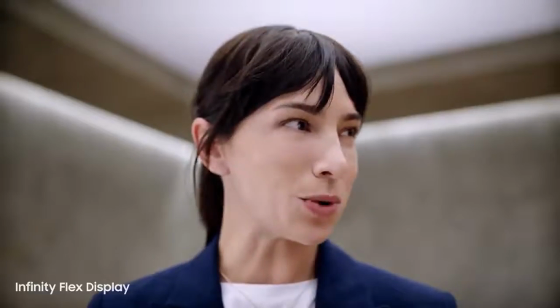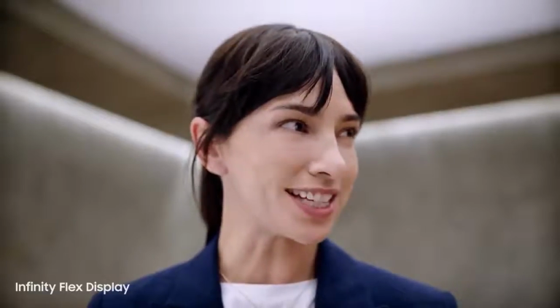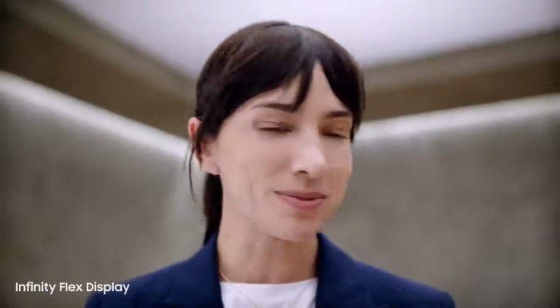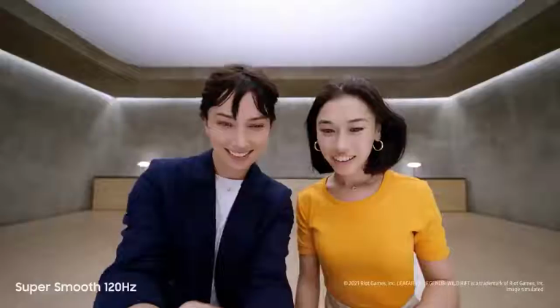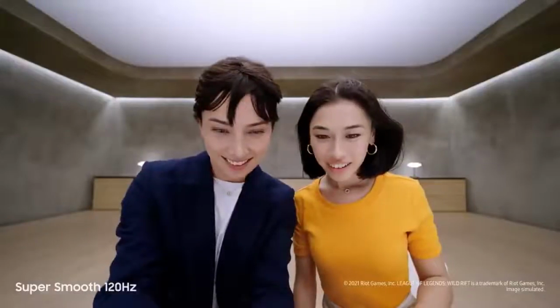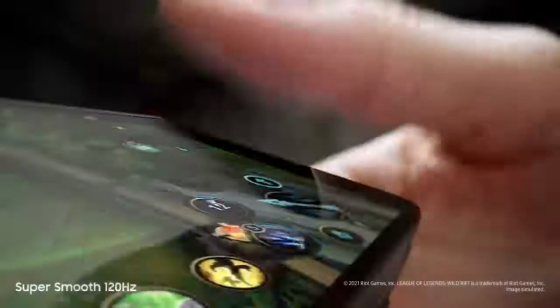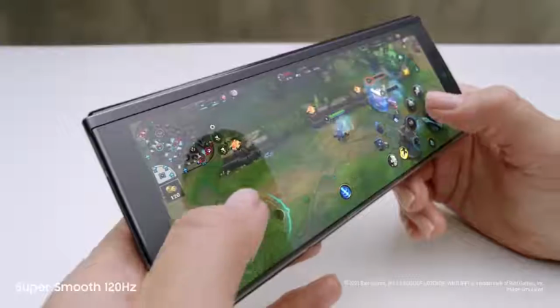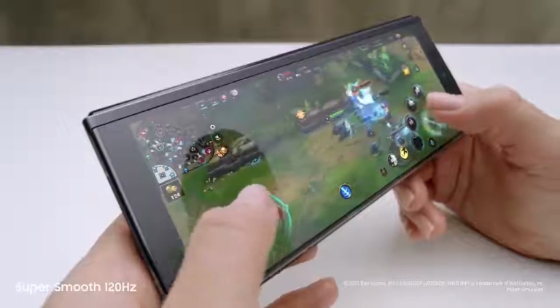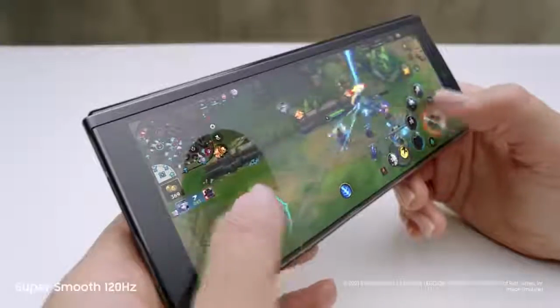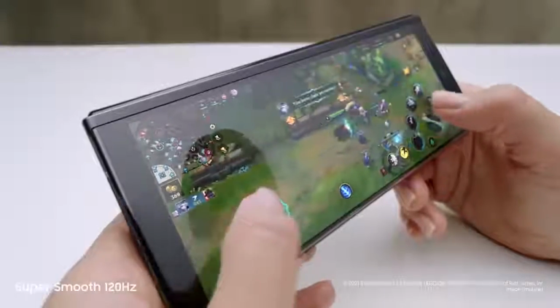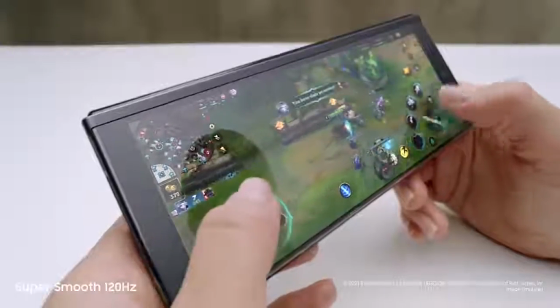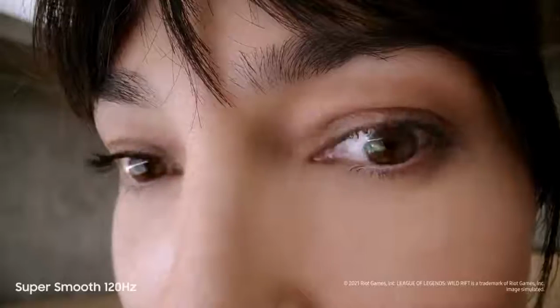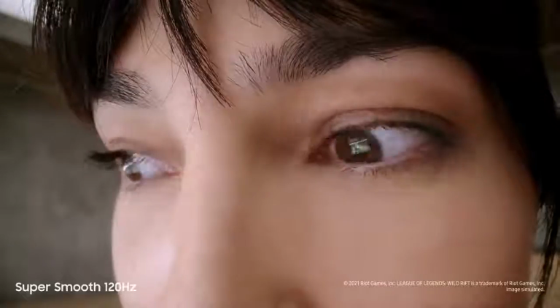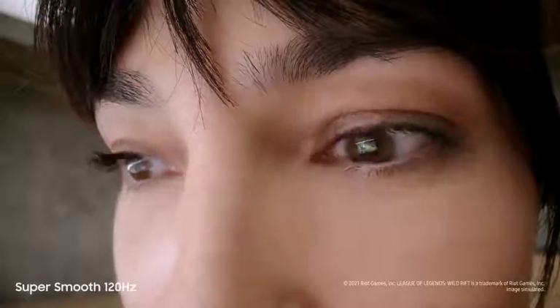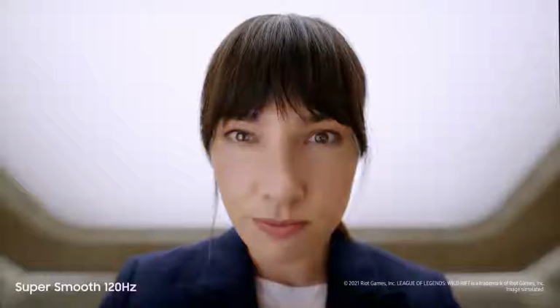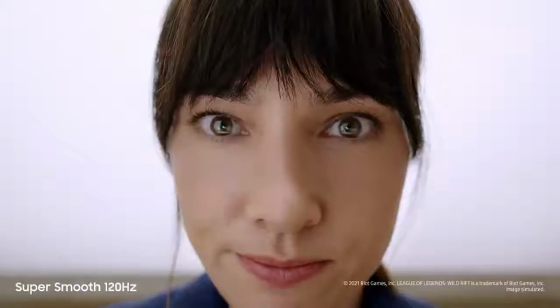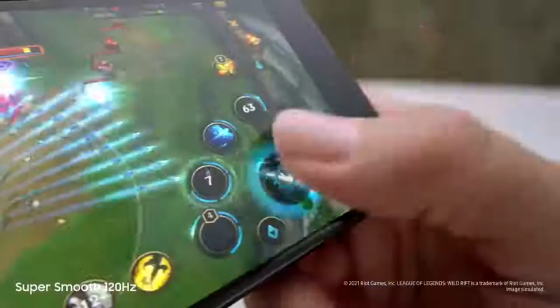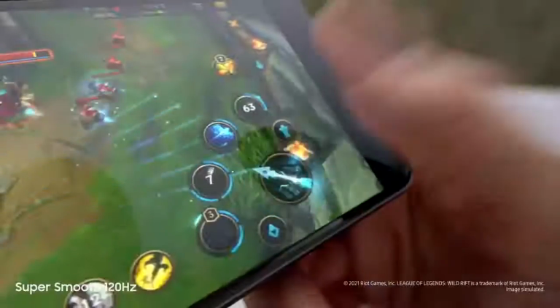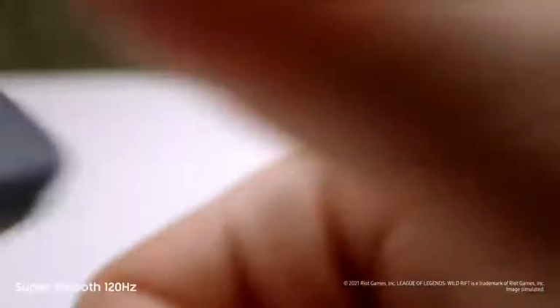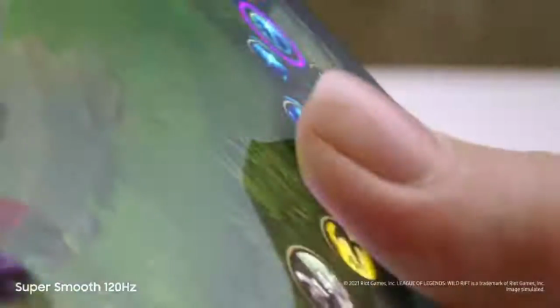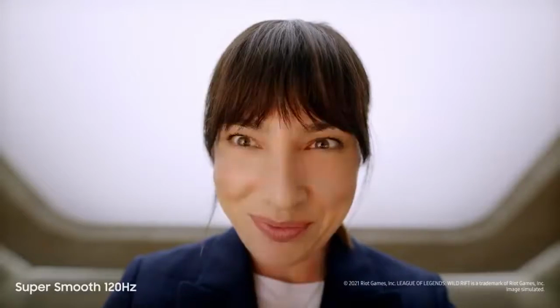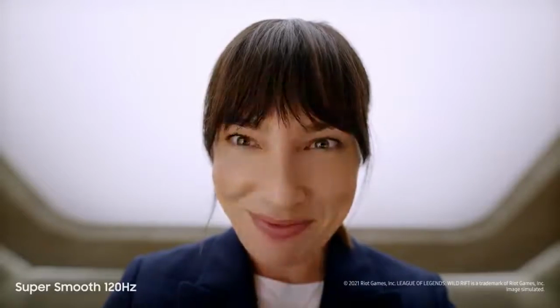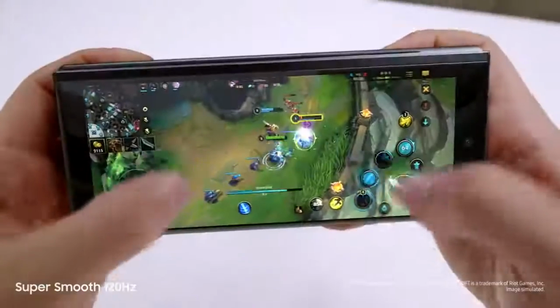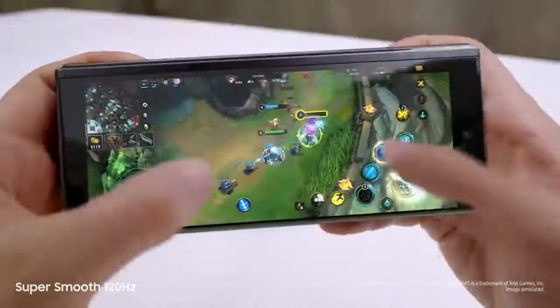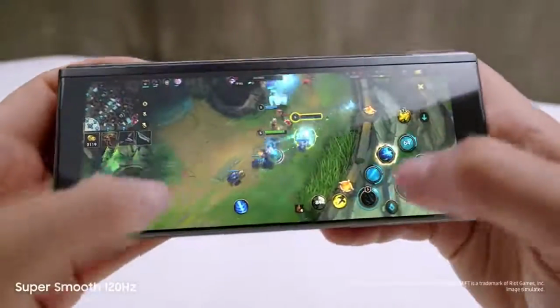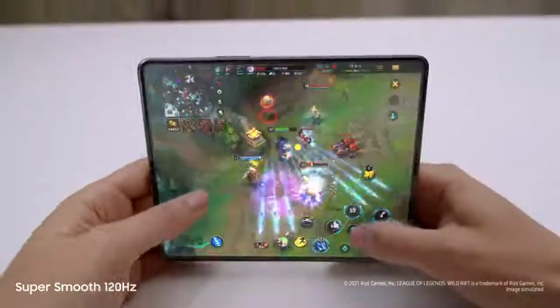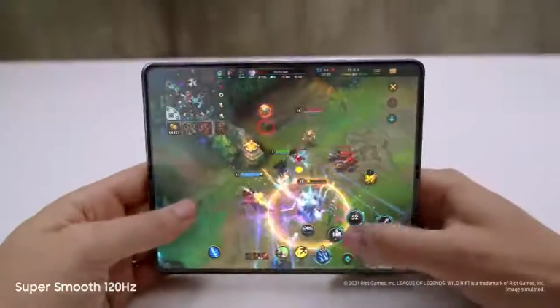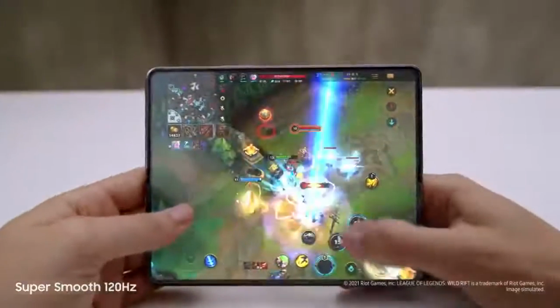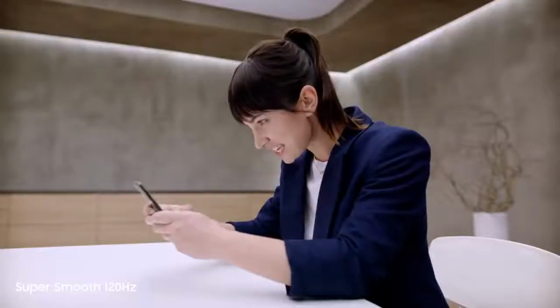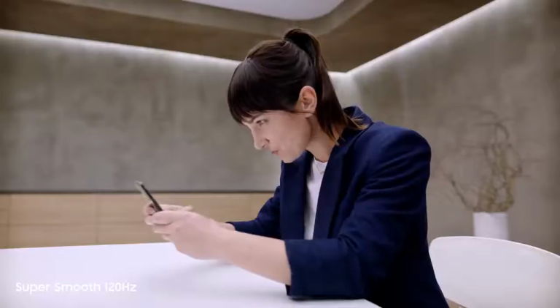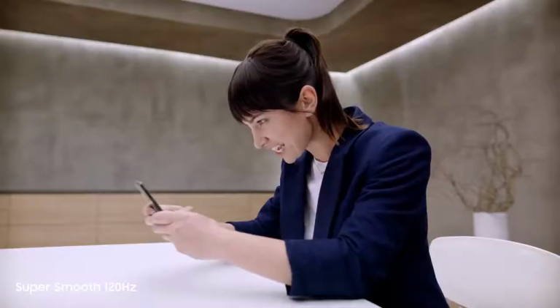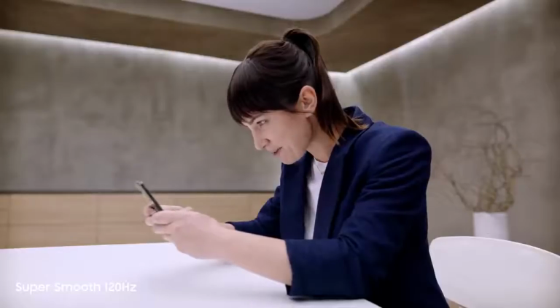Now watch this. Dynamic AMOLED, two-times super-smooth 120Hz display — up to twice as fast as most 60Hz mobile screens. On the cover screen and the main screen, this is edge-of-your-seat gaming.